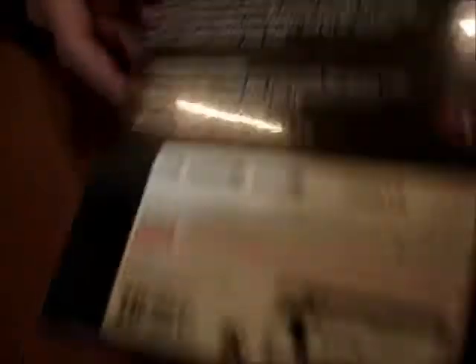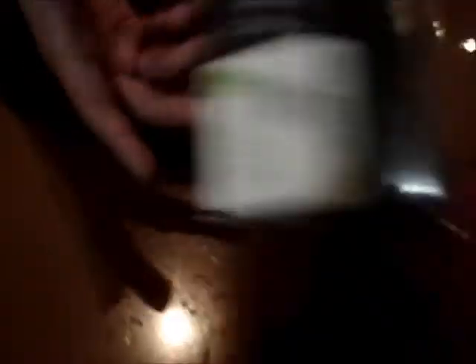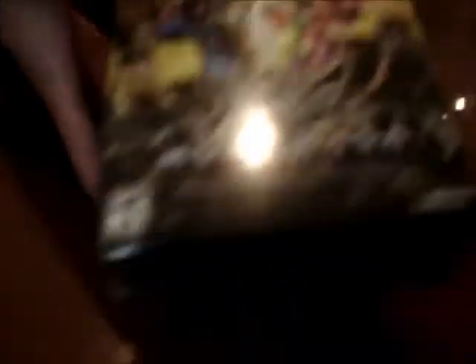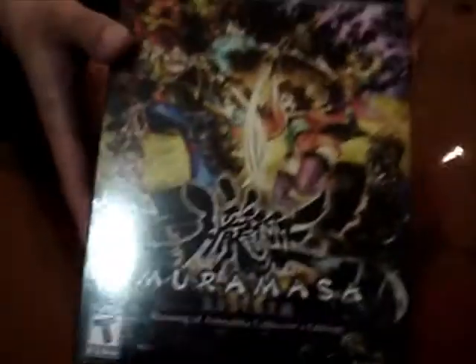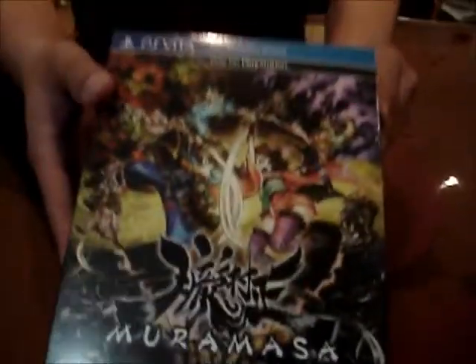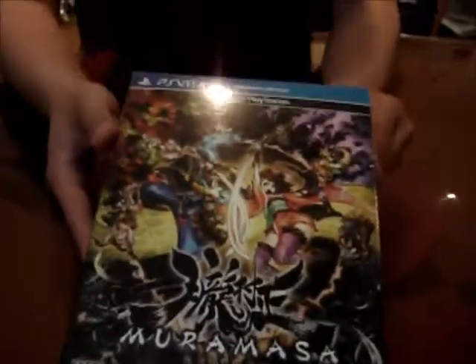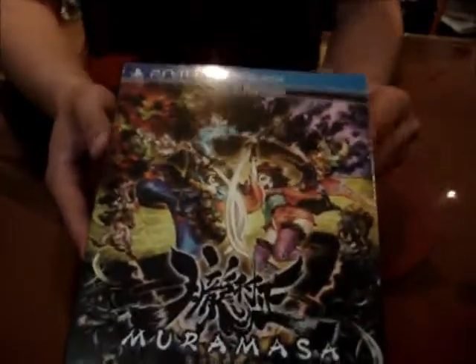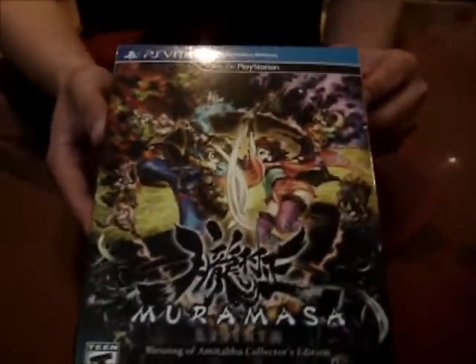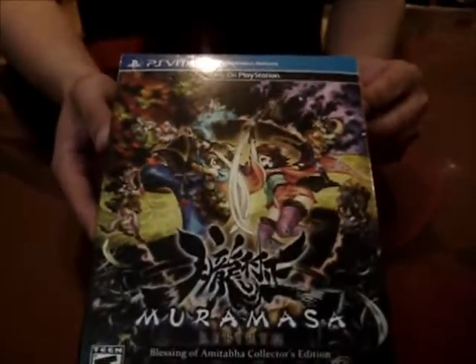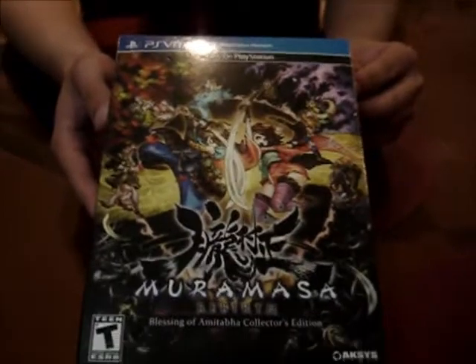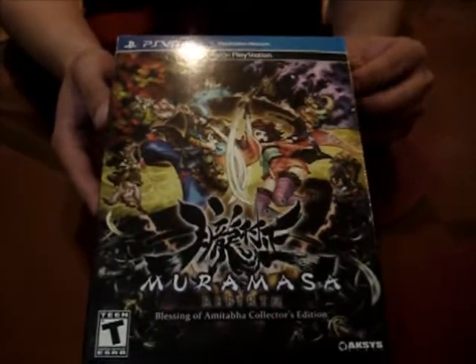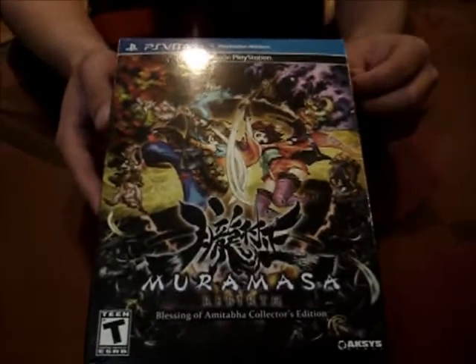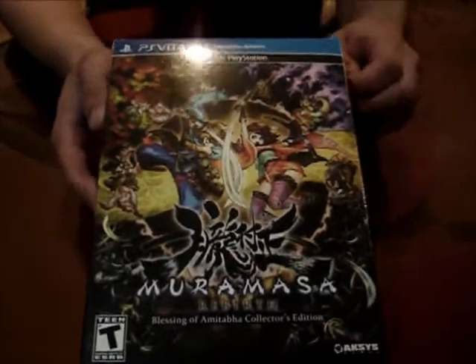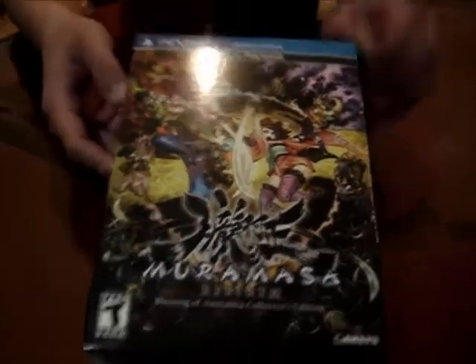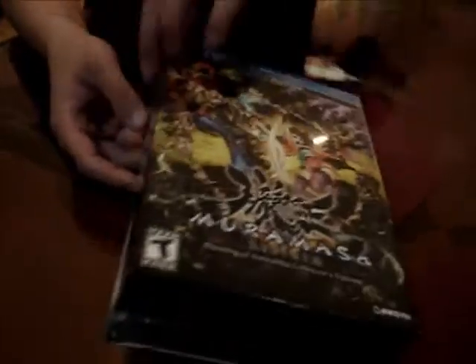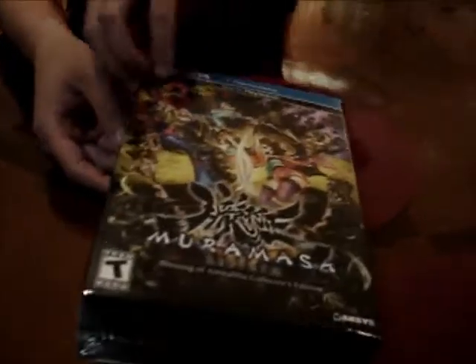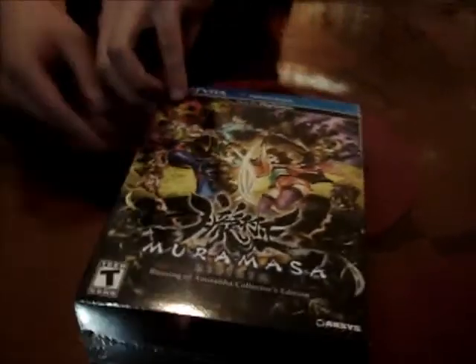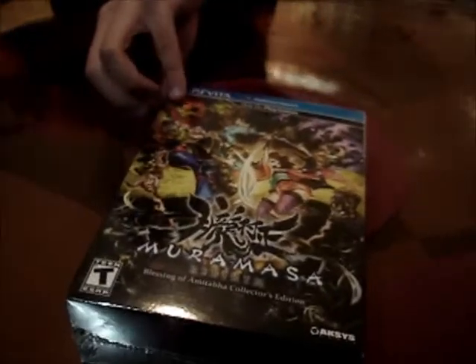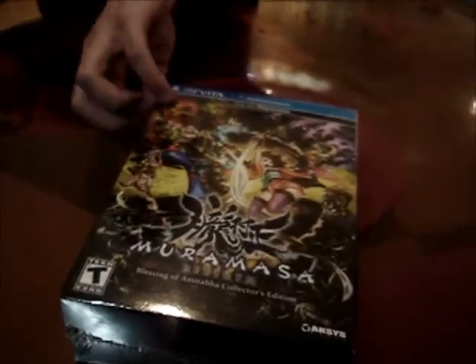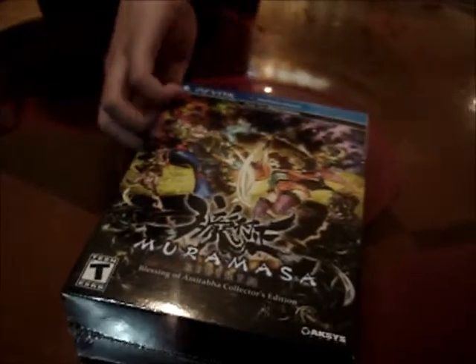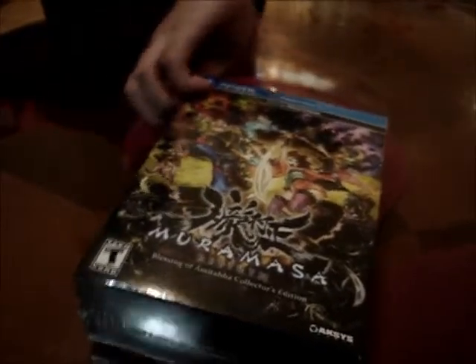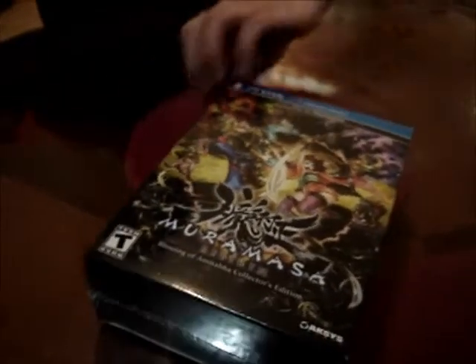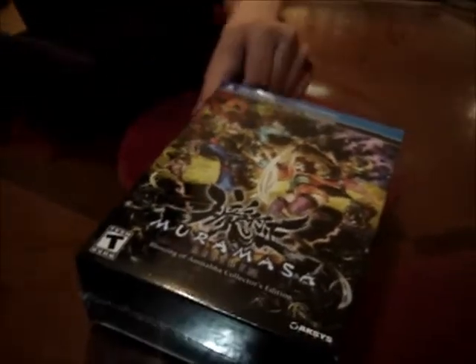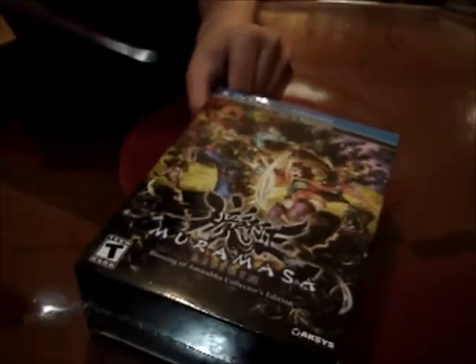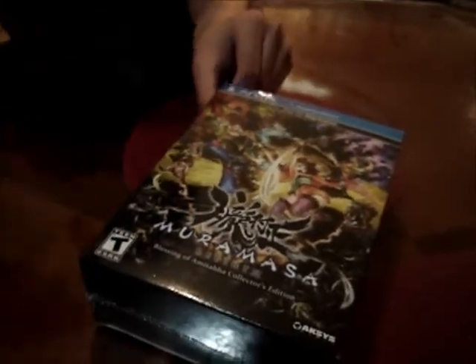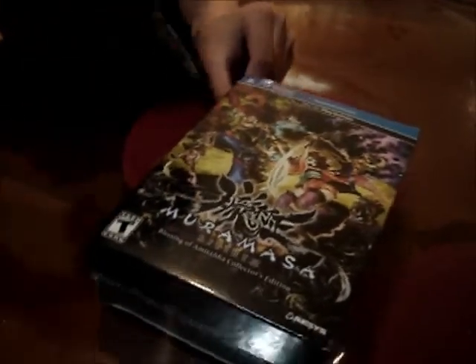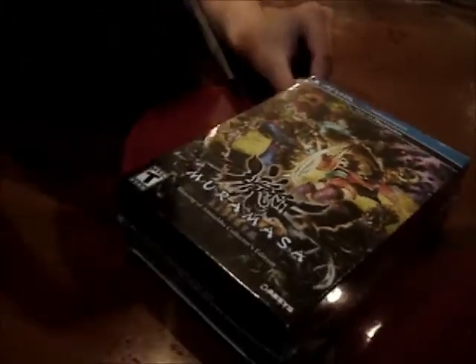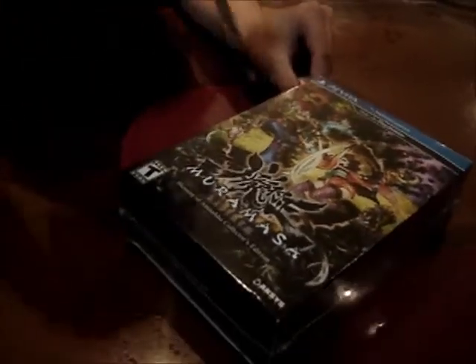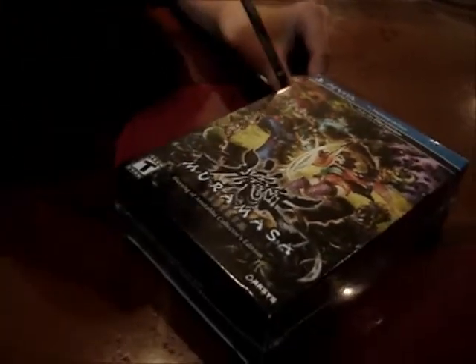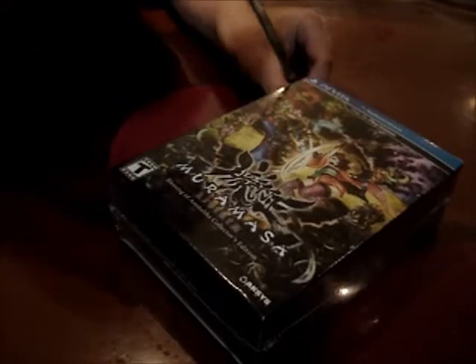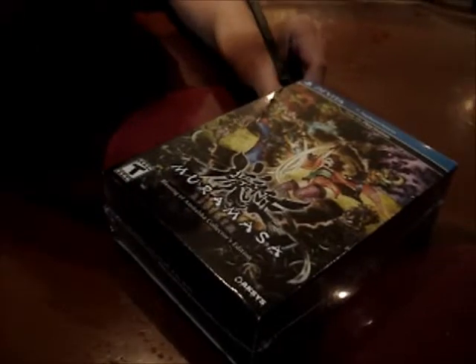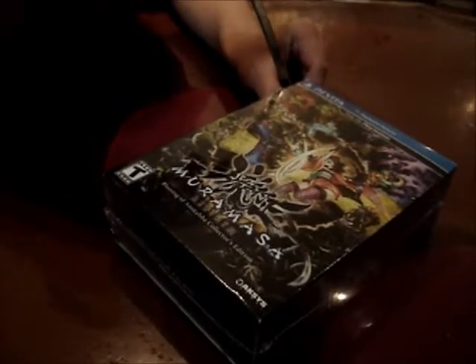When they say it's an abridged soundtrack, they mean just a few tracks — only select ones. Unfortunately, it's not the full soundtrack.